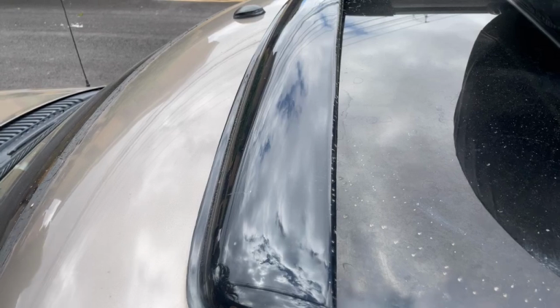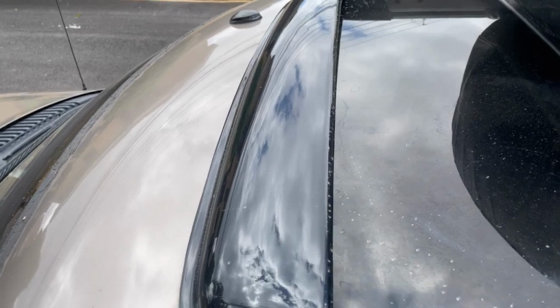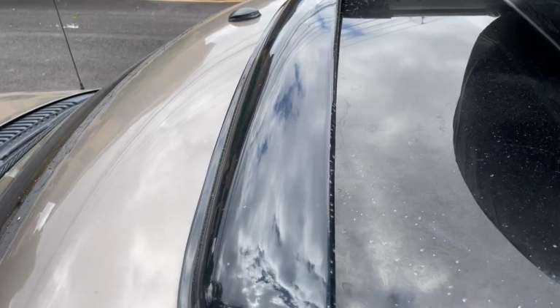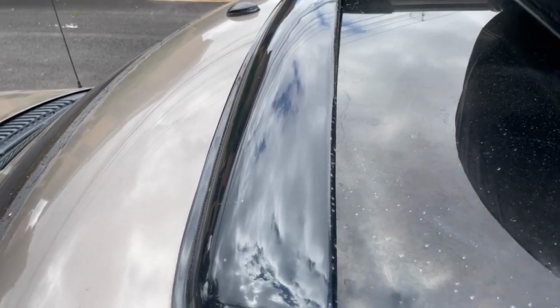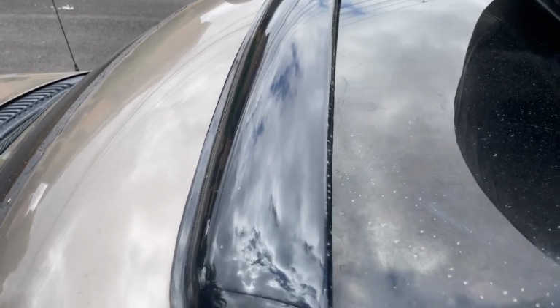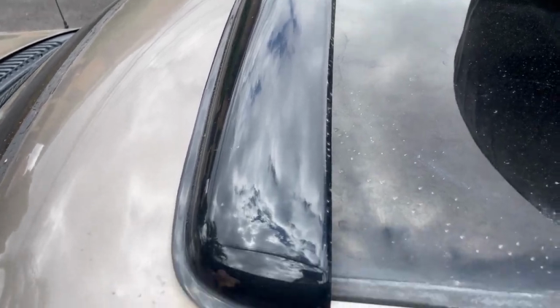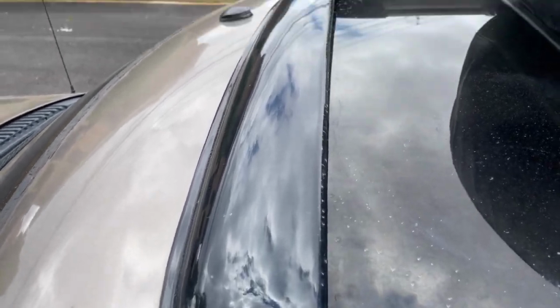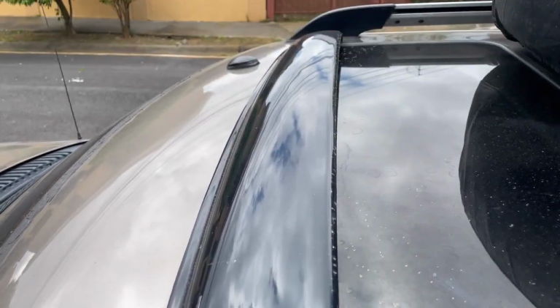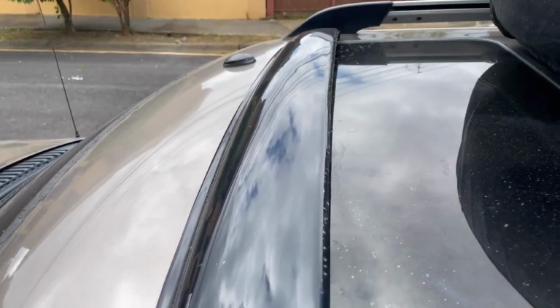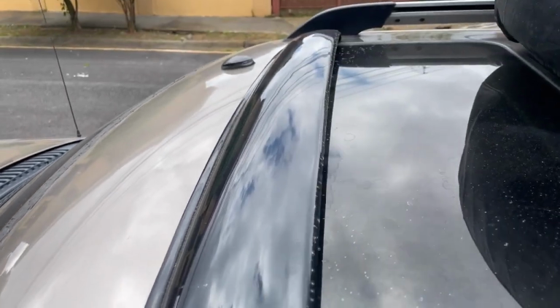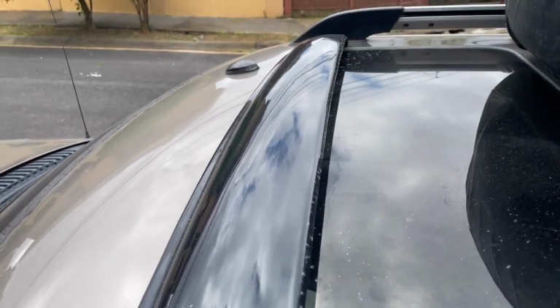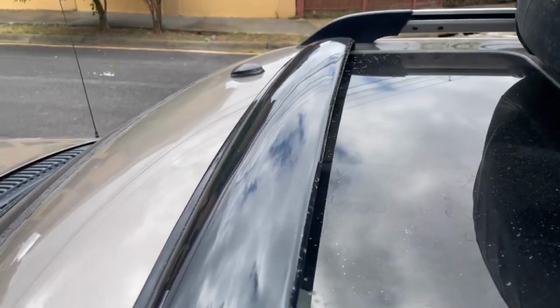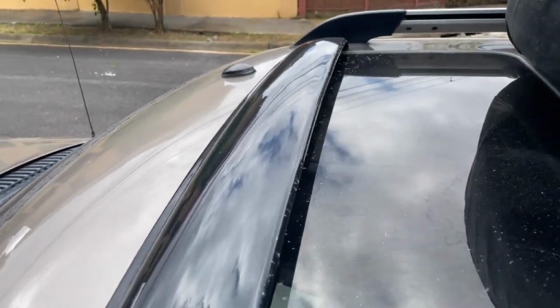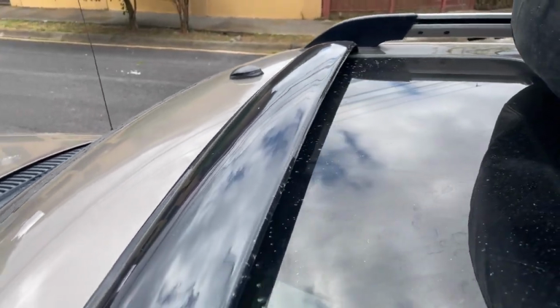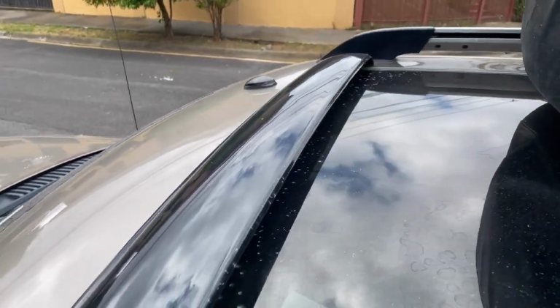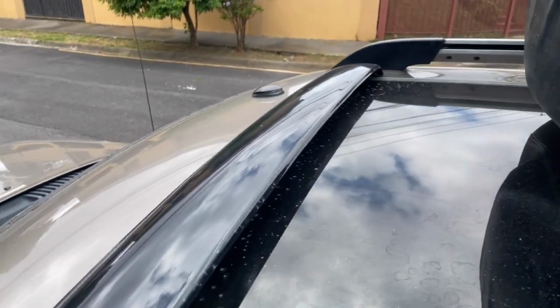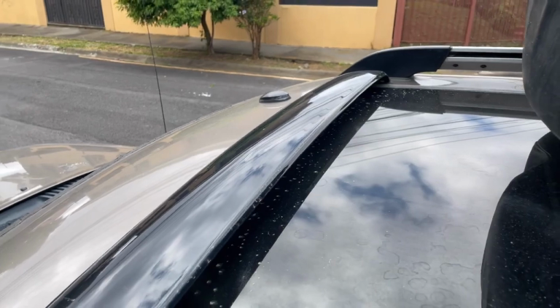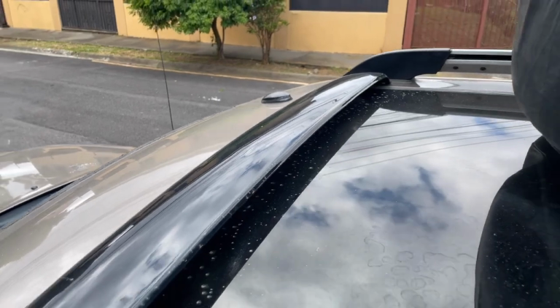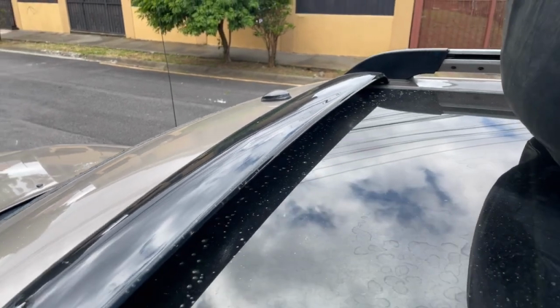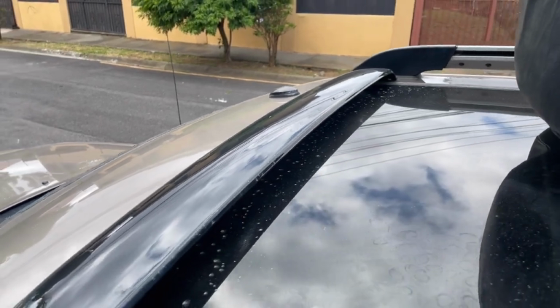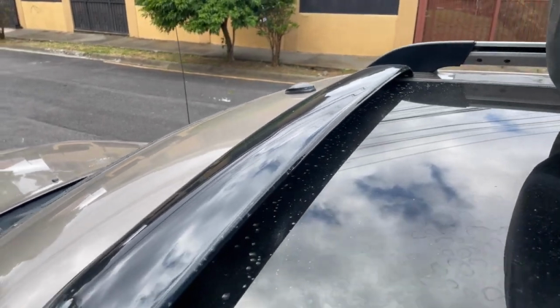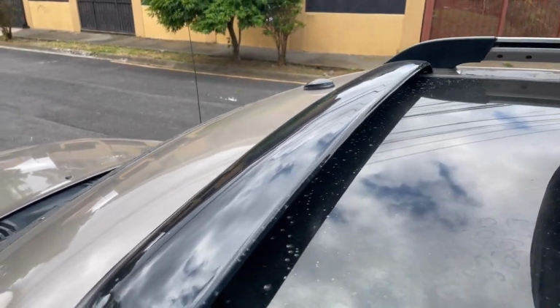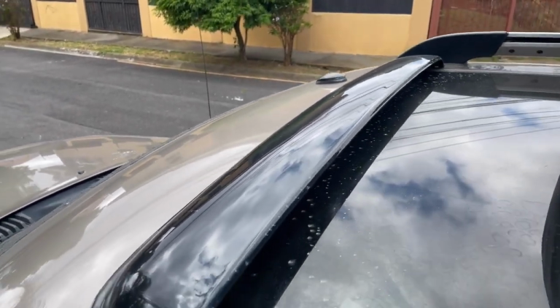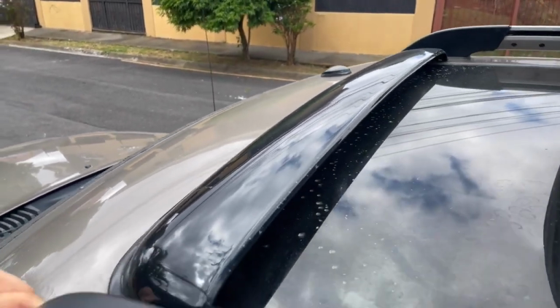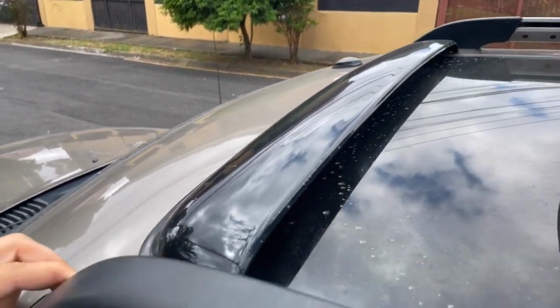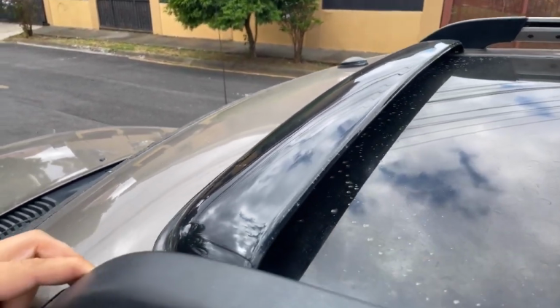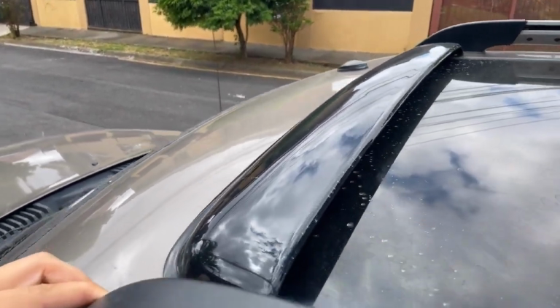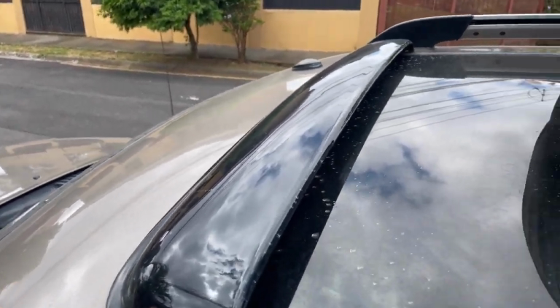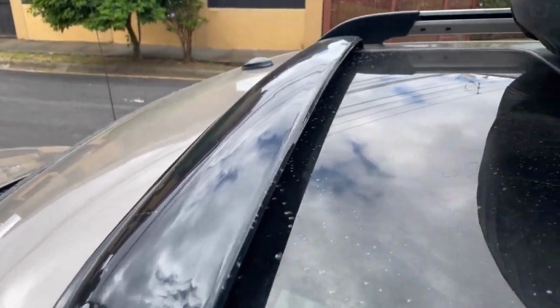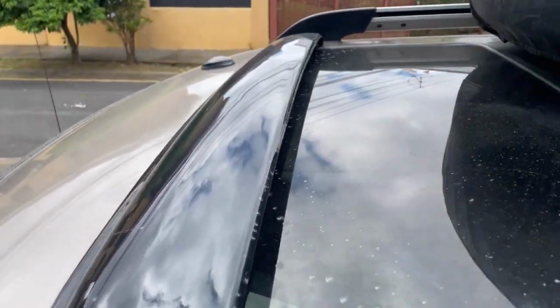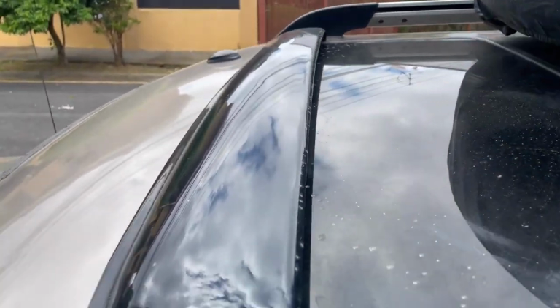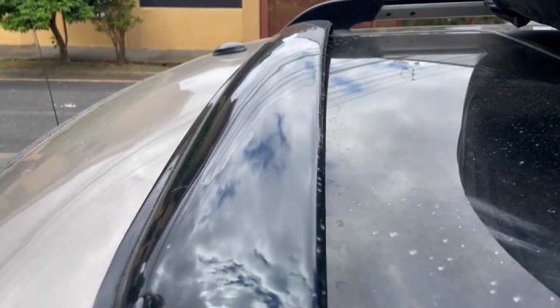Hey guys, so as someone who loves driving with the sunroof open, I know how annoying it can be when rain or snow starts to fall. That's why I decided to try out this universal rain deflector.